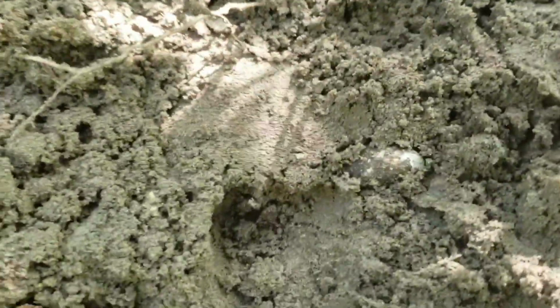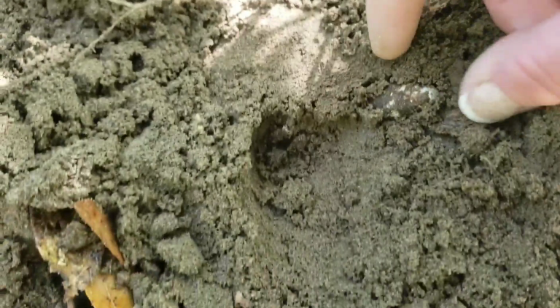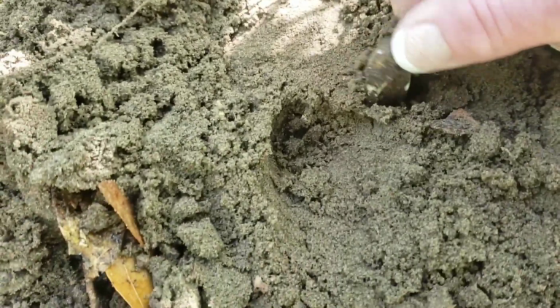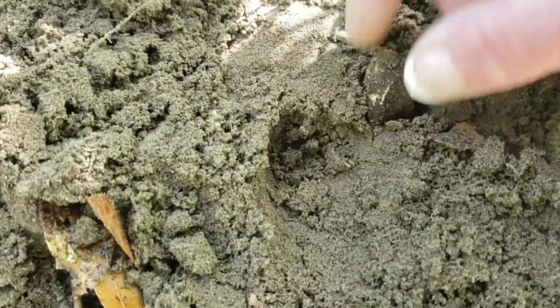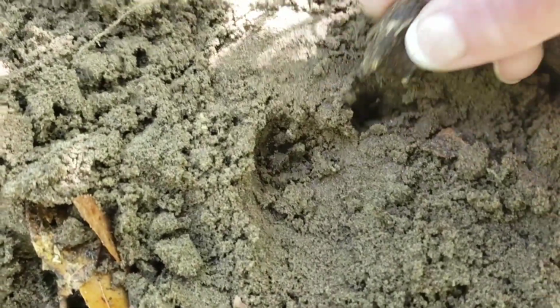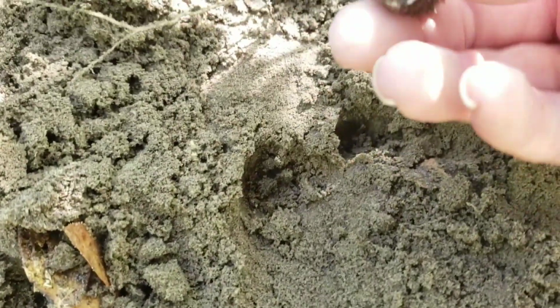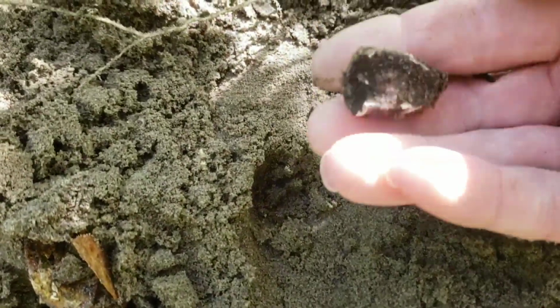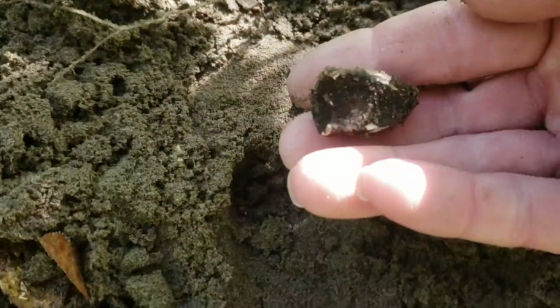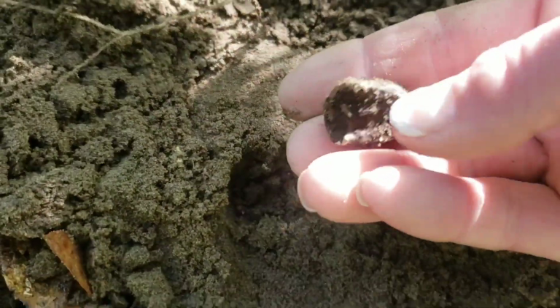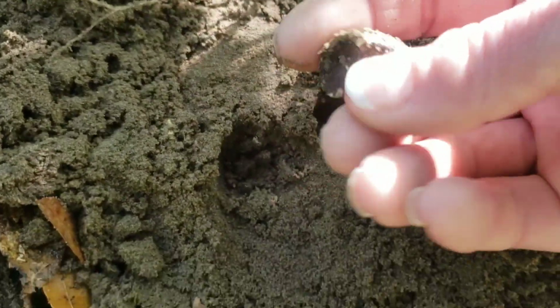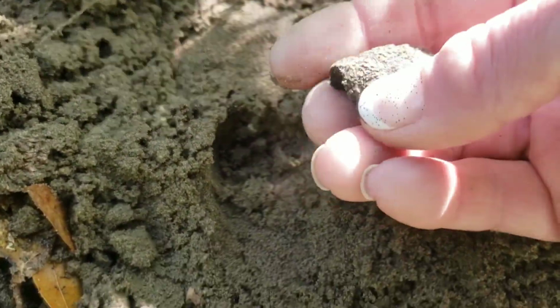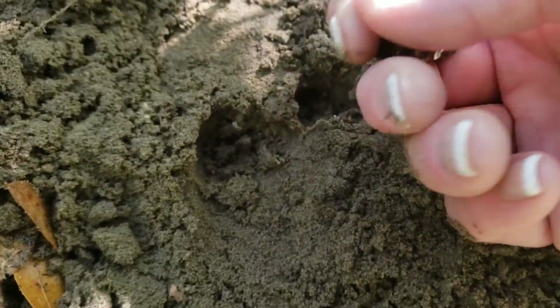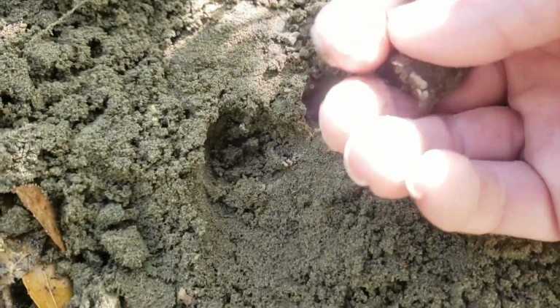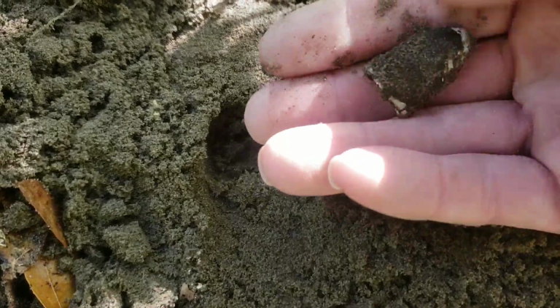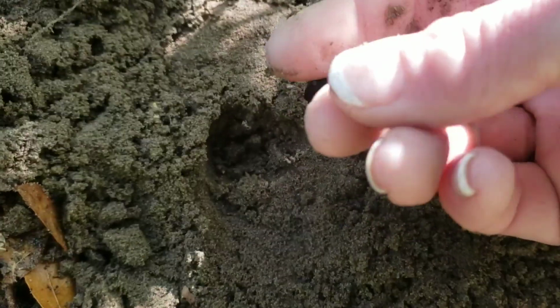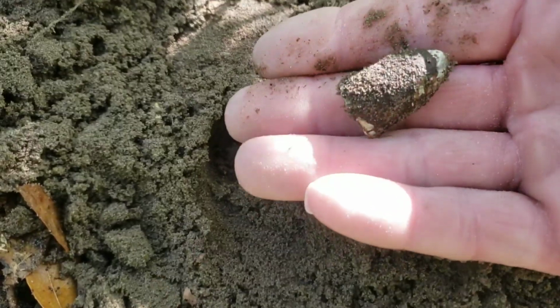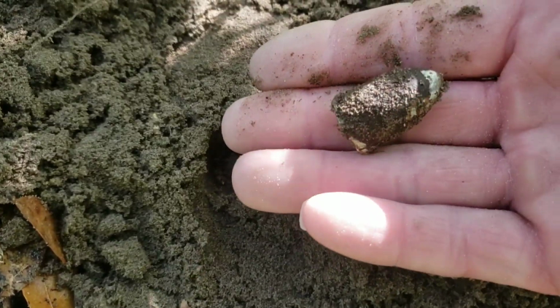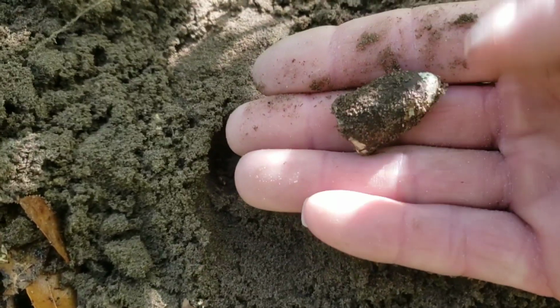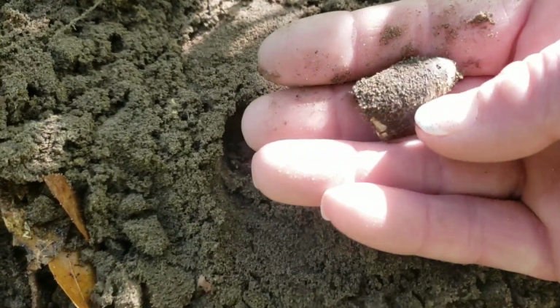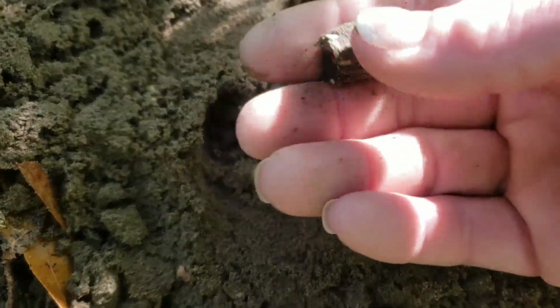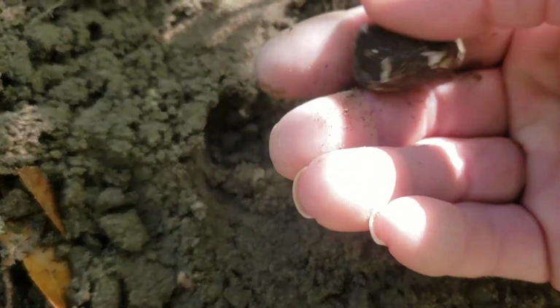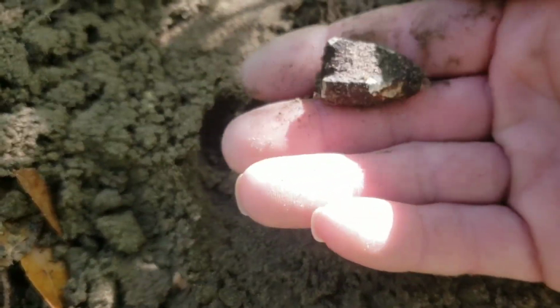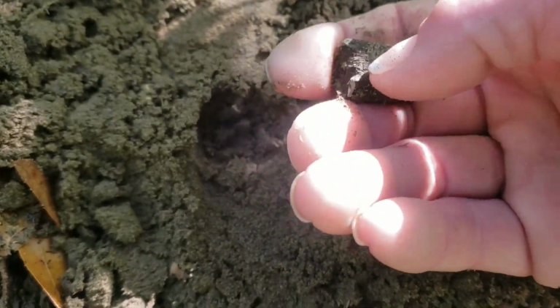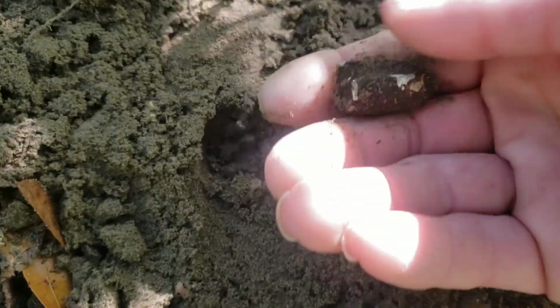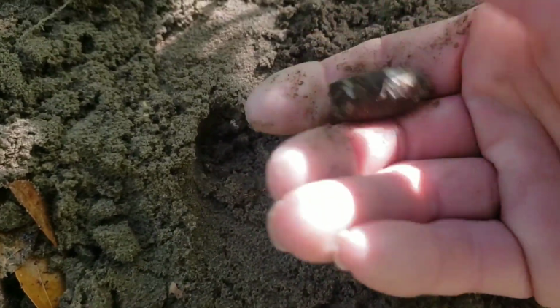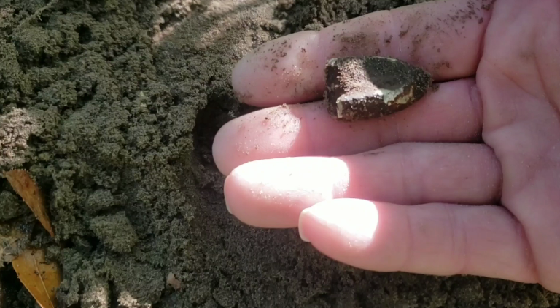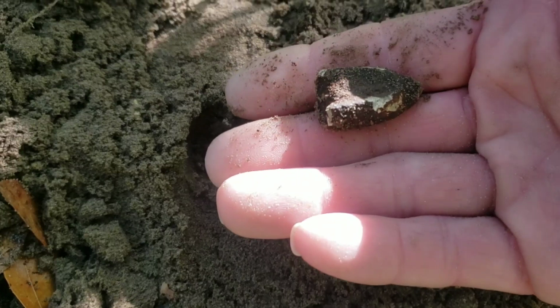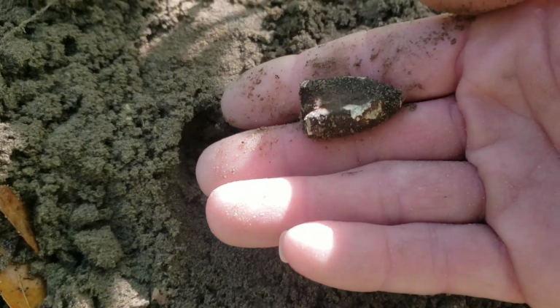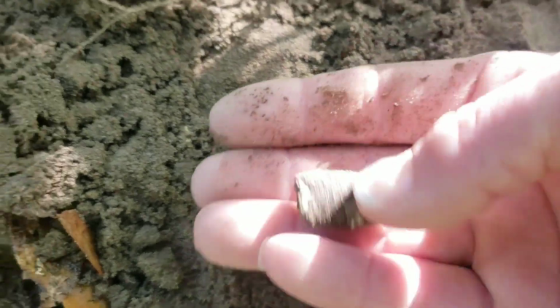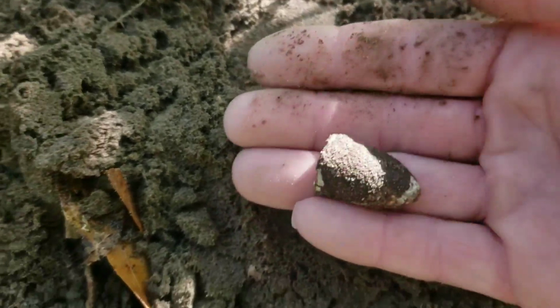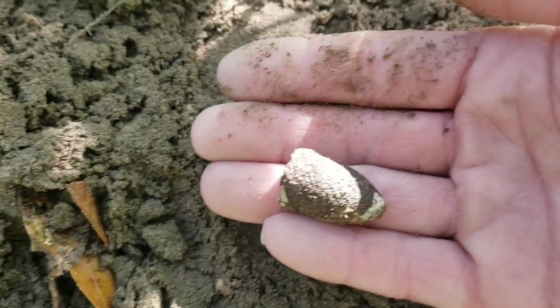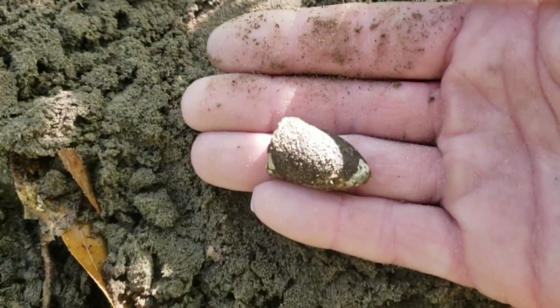Here we are. What do we have? Oh, look at that. It's a bullet. Cool. Definitely hit something.